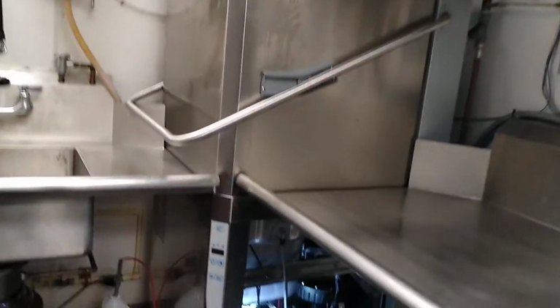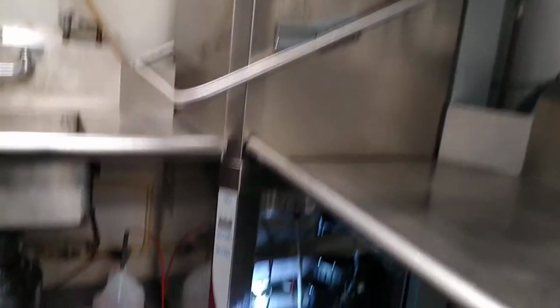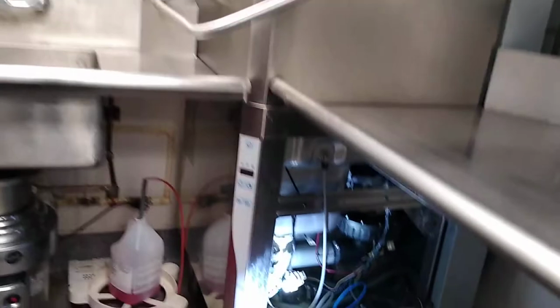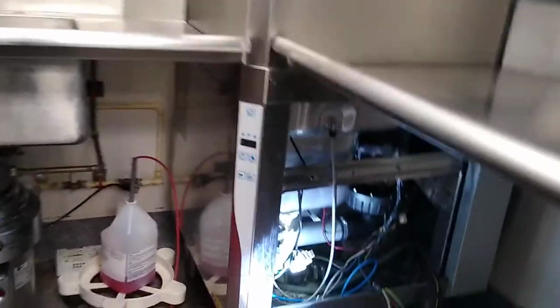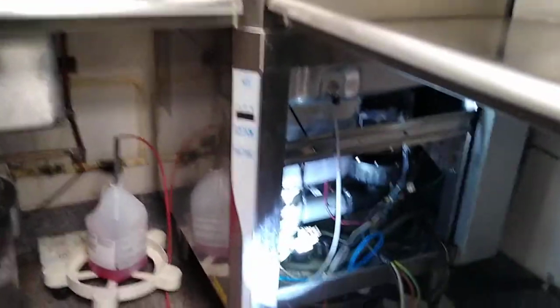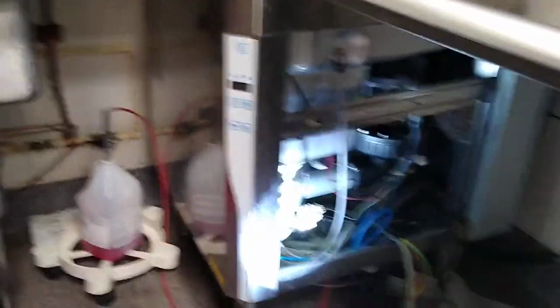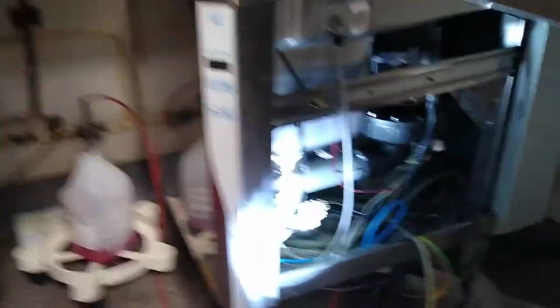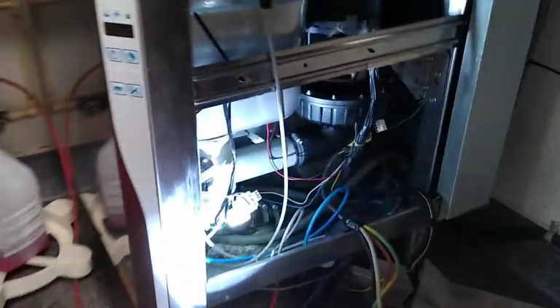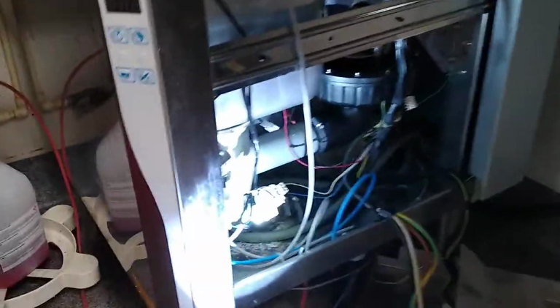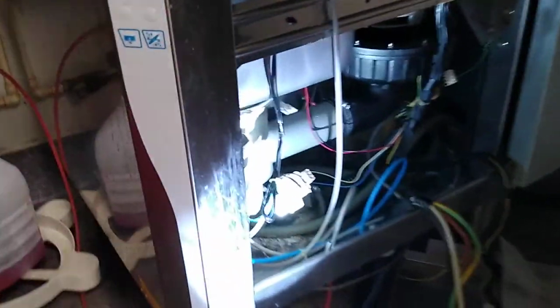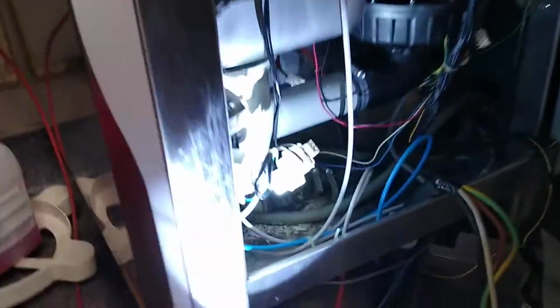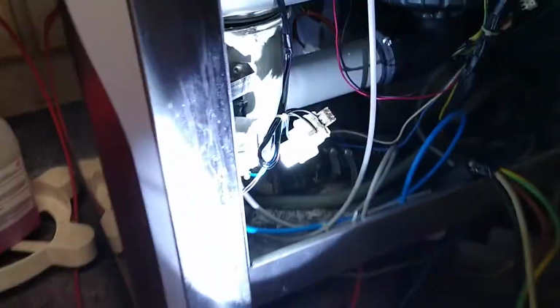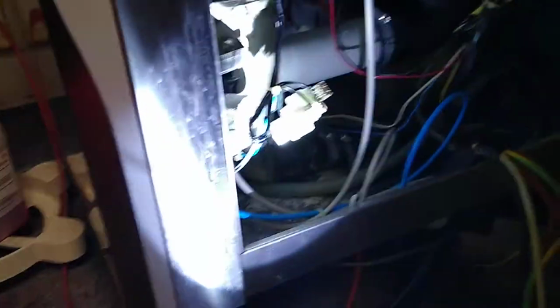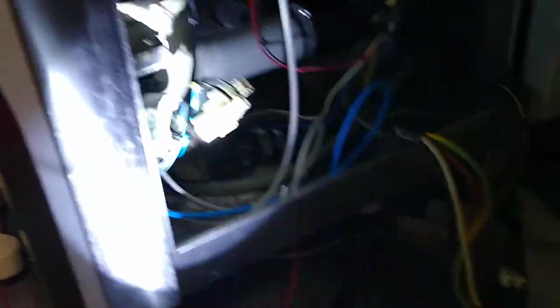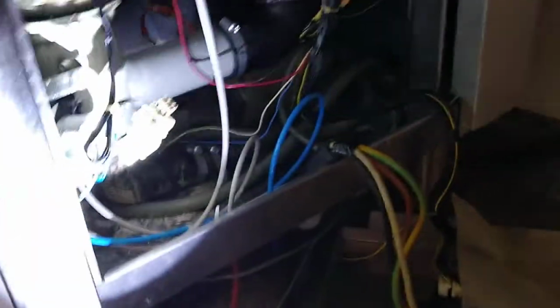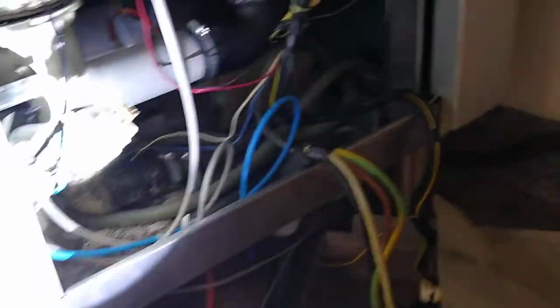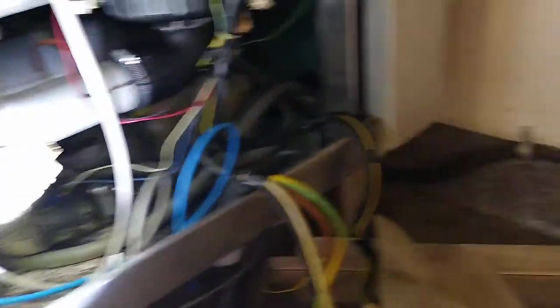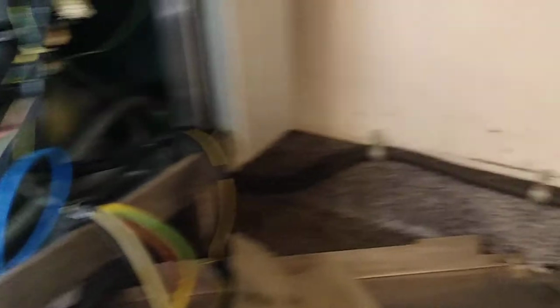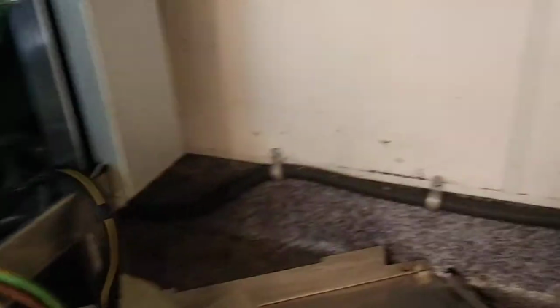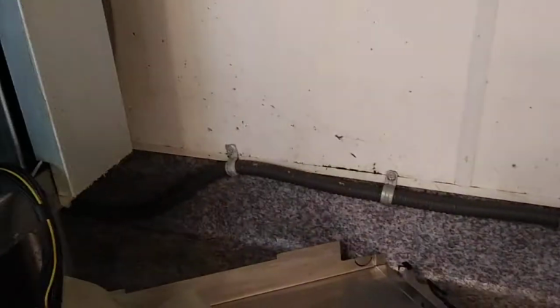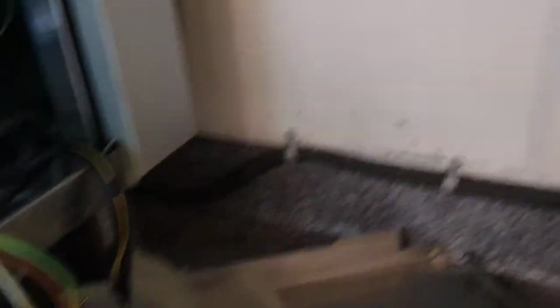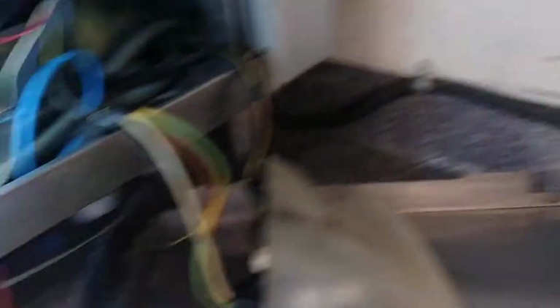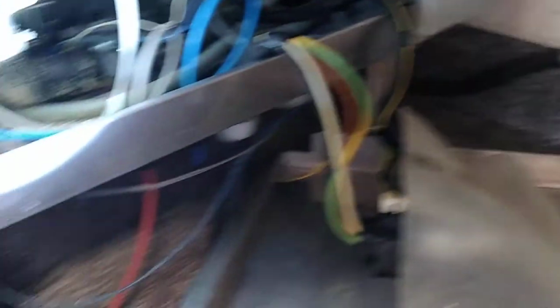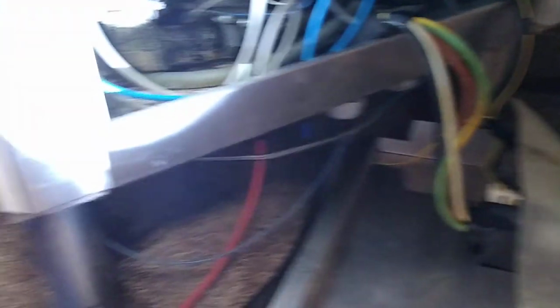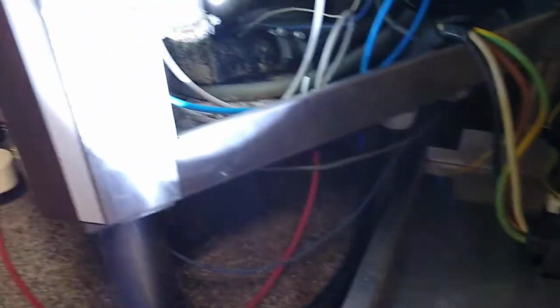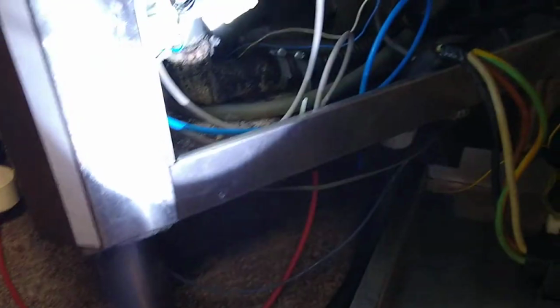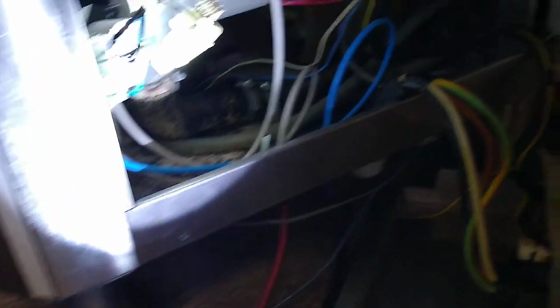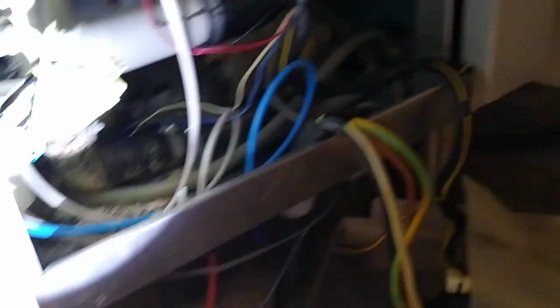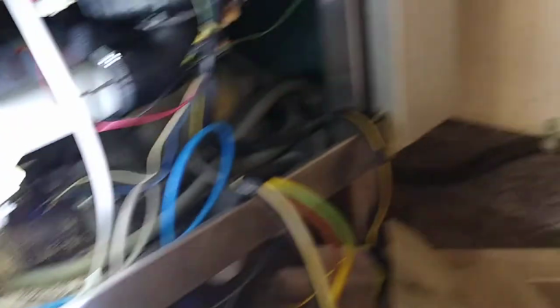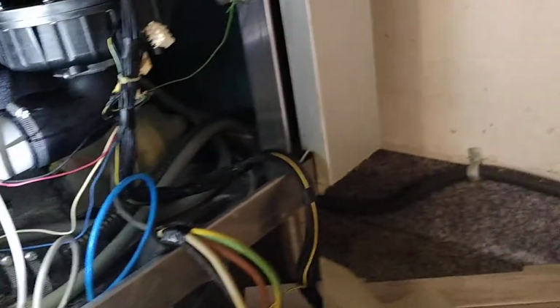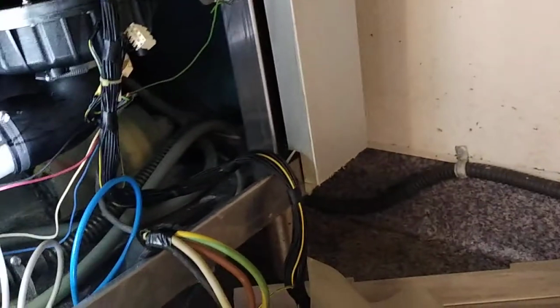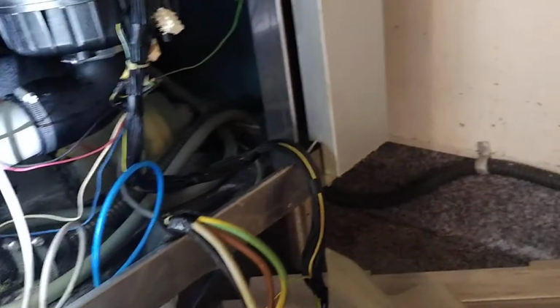The problem we're having — we have a leak coming from somewhere around the dishwasher.